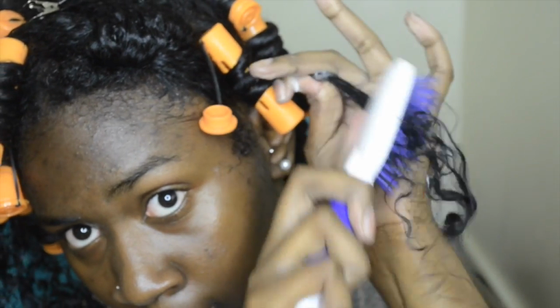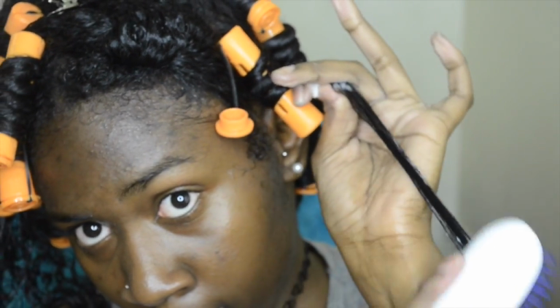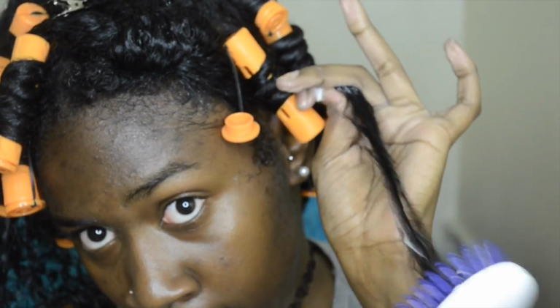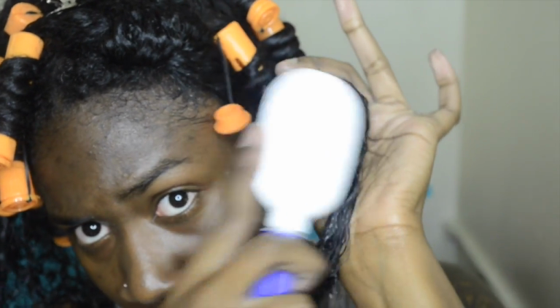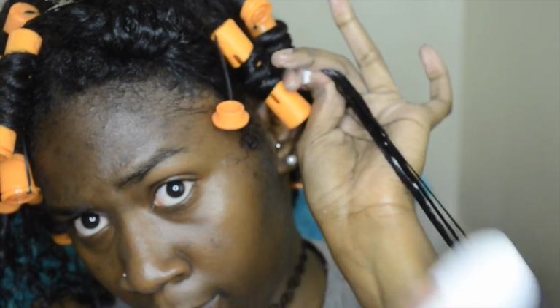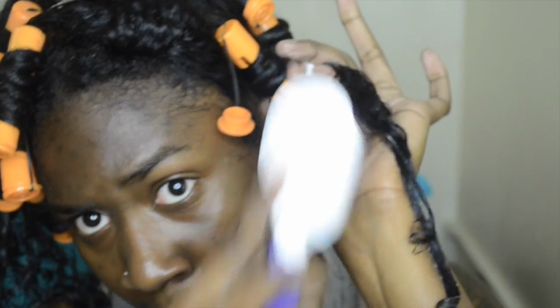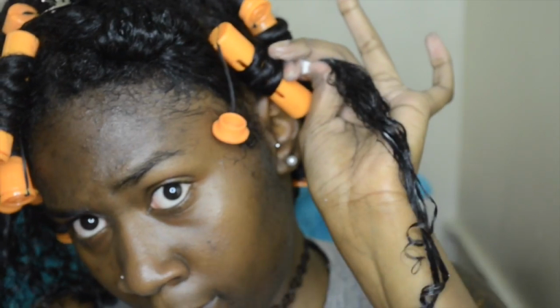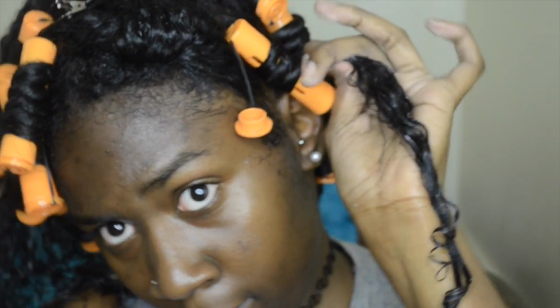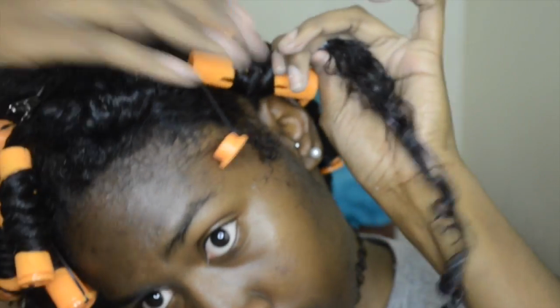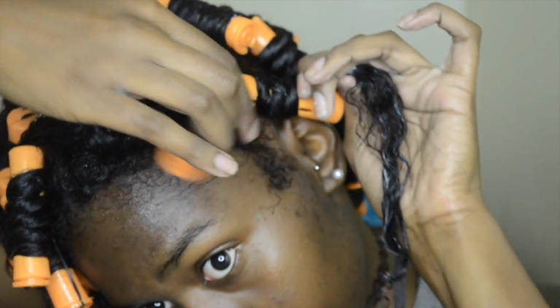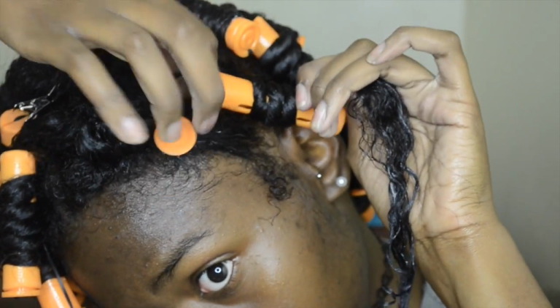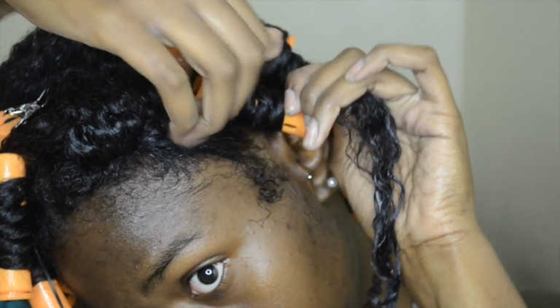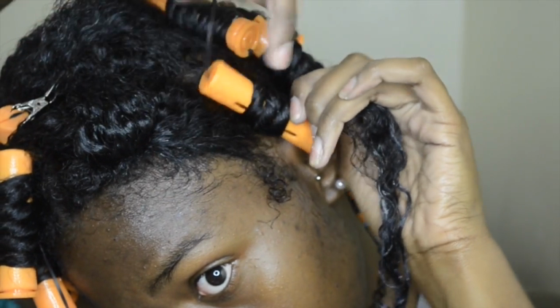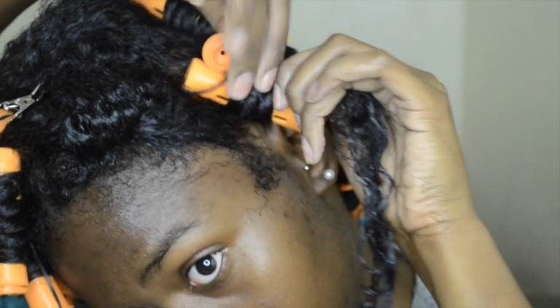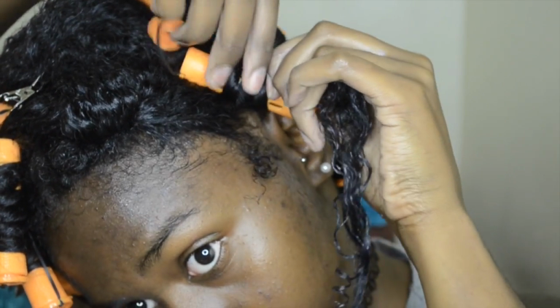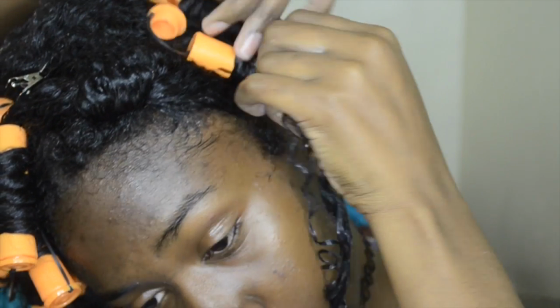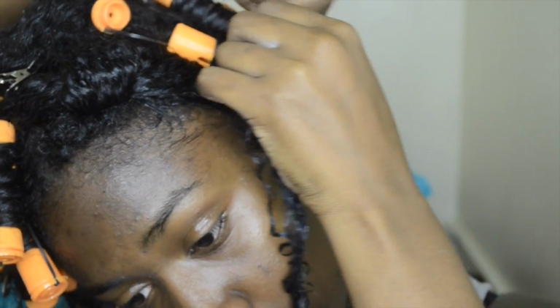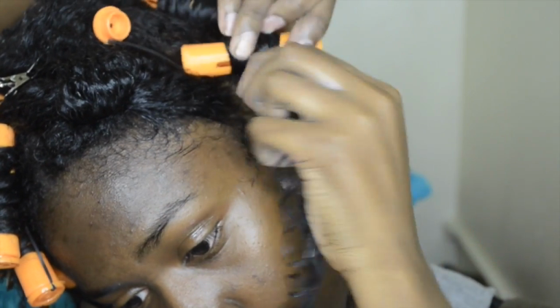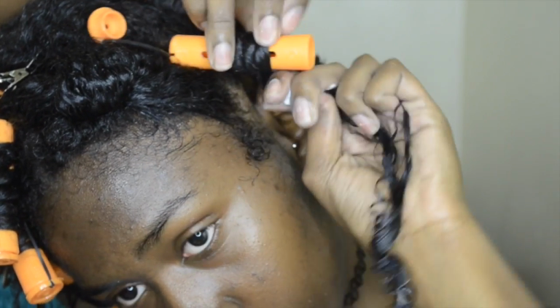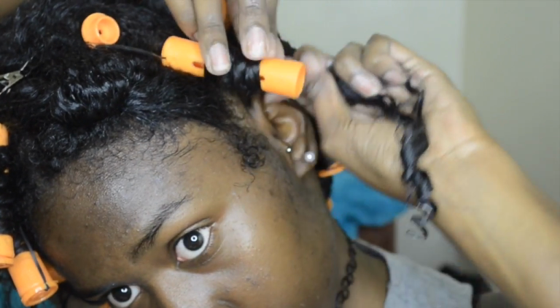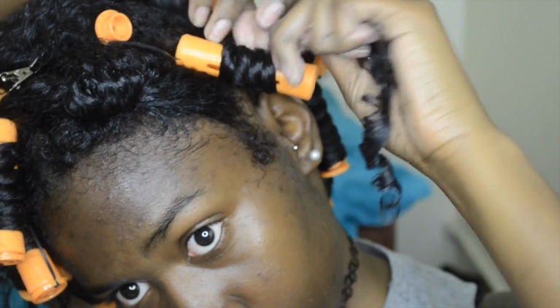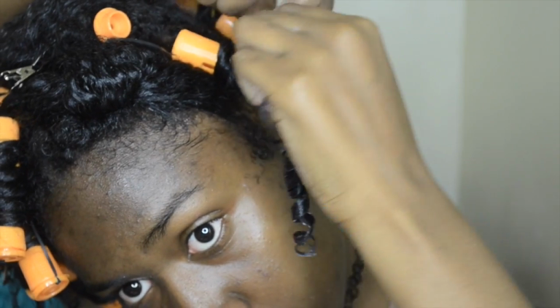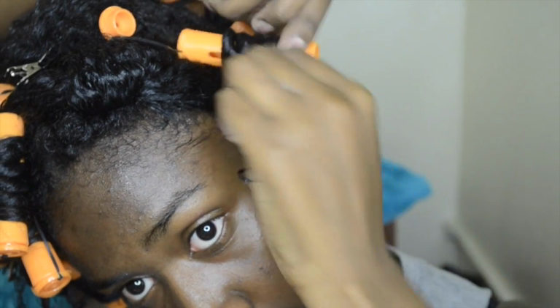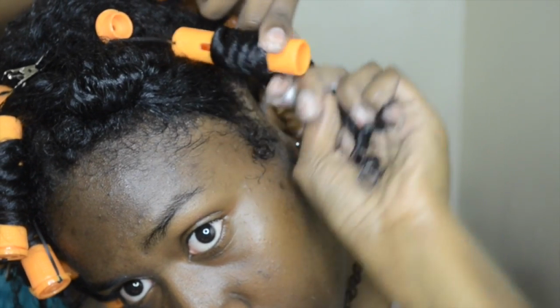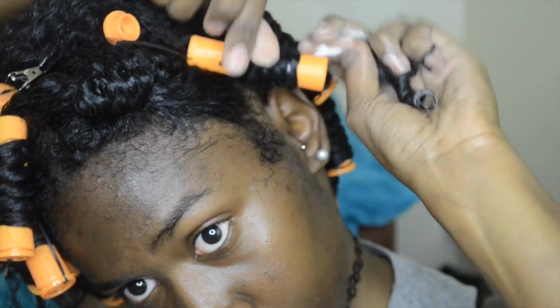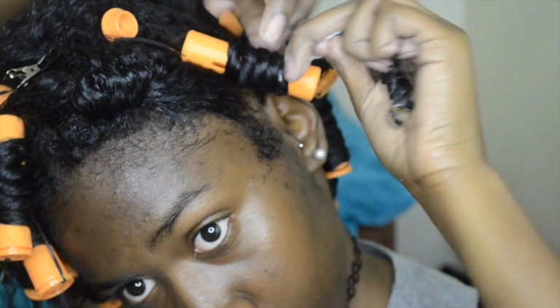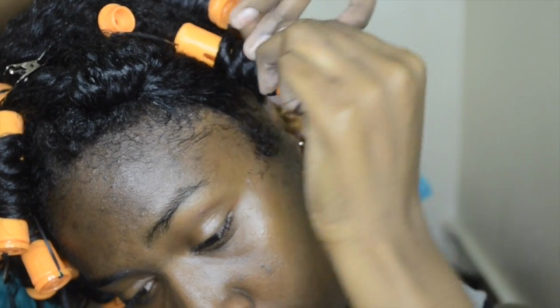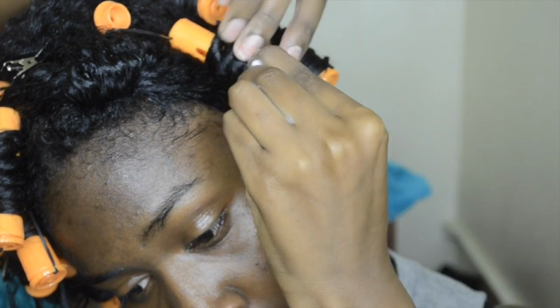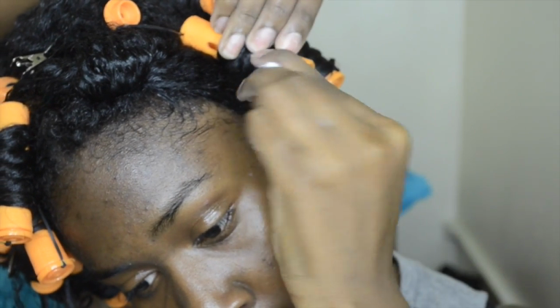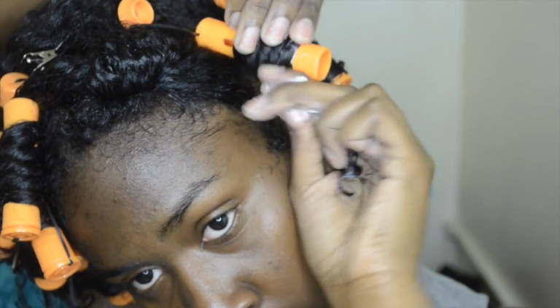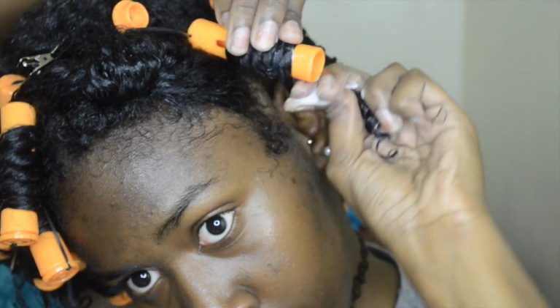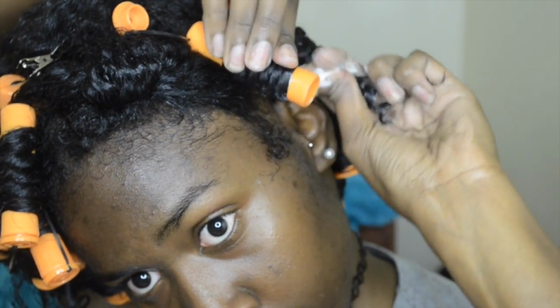Also, when you're doing your perm rod sets, flexi rod sets, or any type of roller set, you want to make sure that you're detangling as you go. That even goes for twist styles as well, because you don't want it to get tangled up at the bottom.